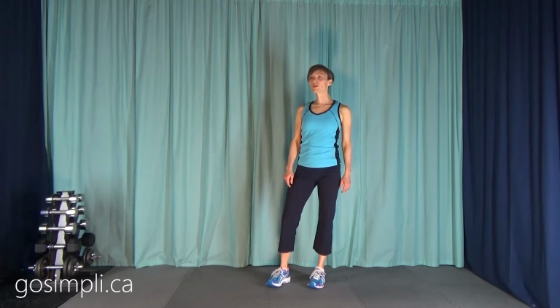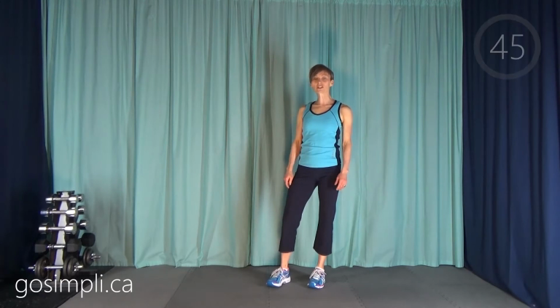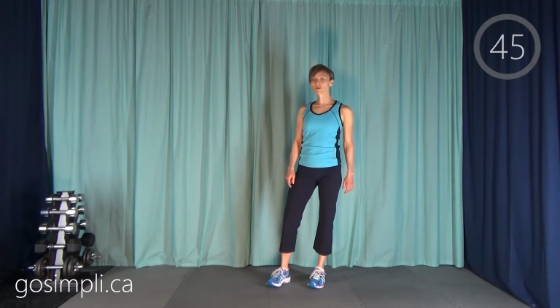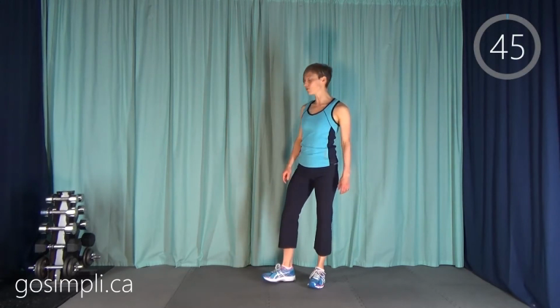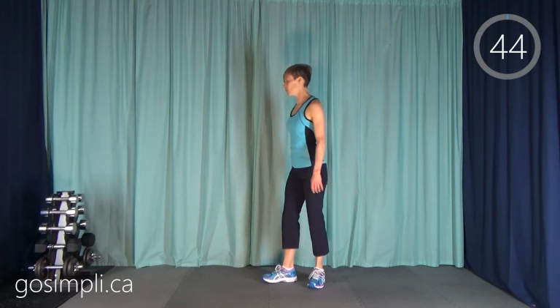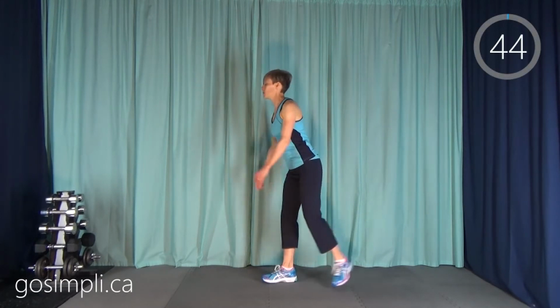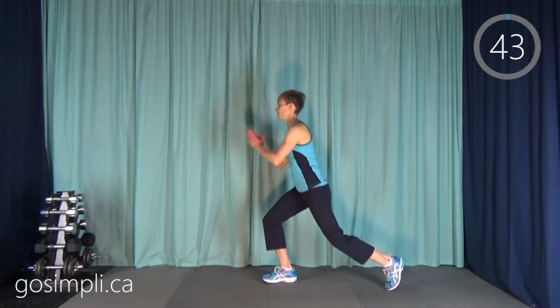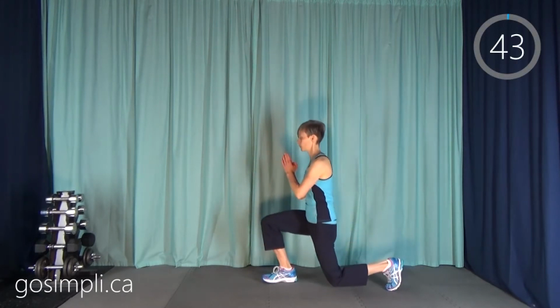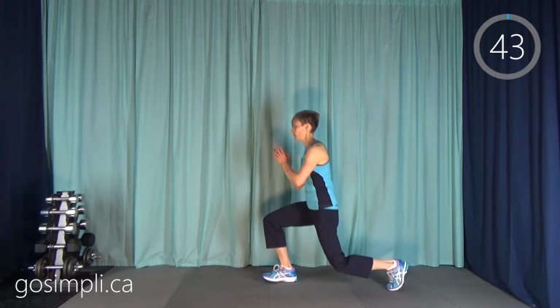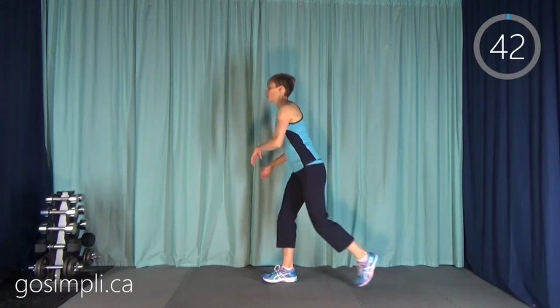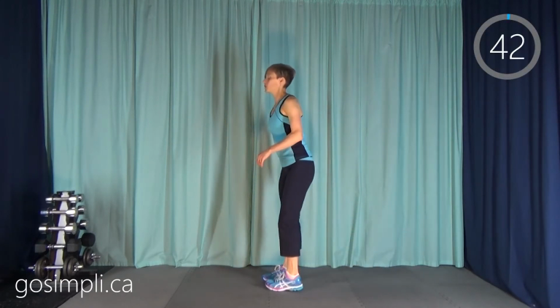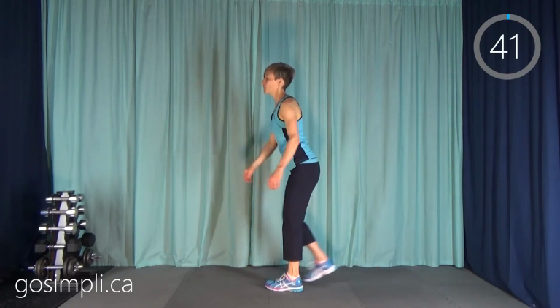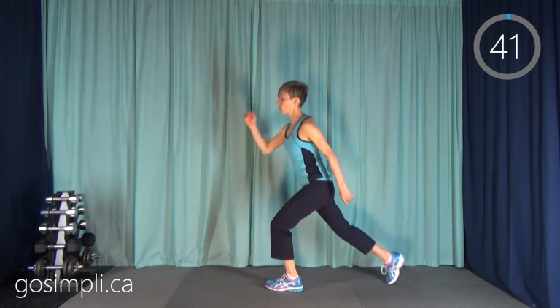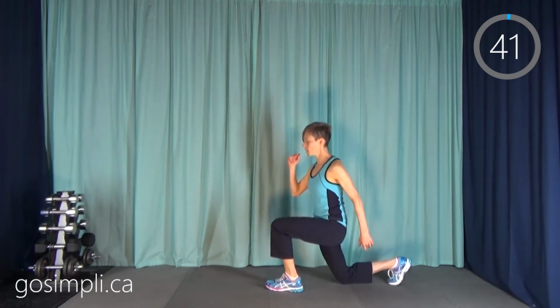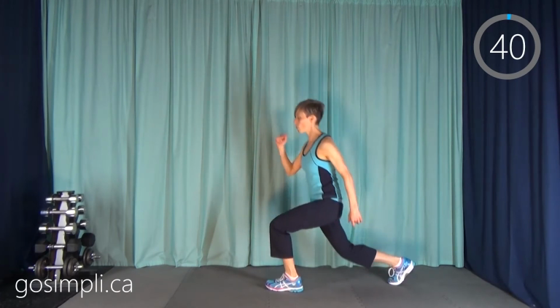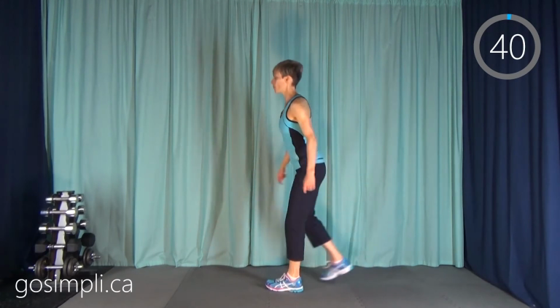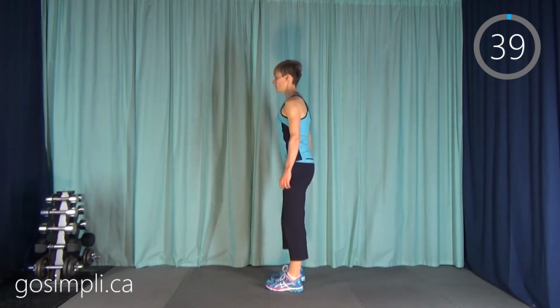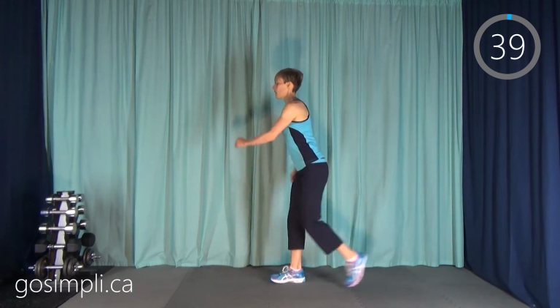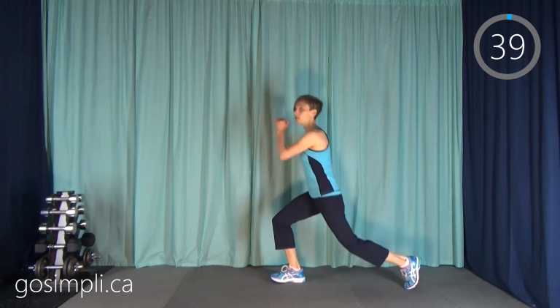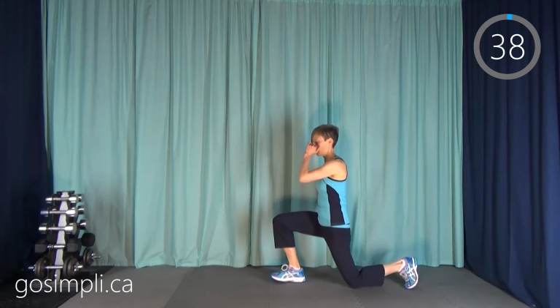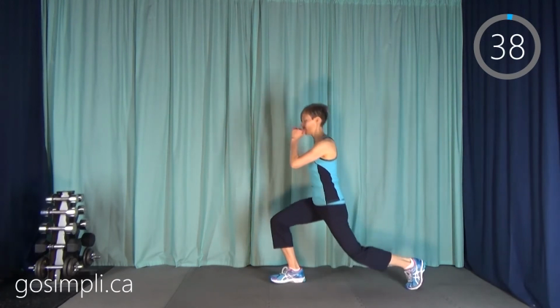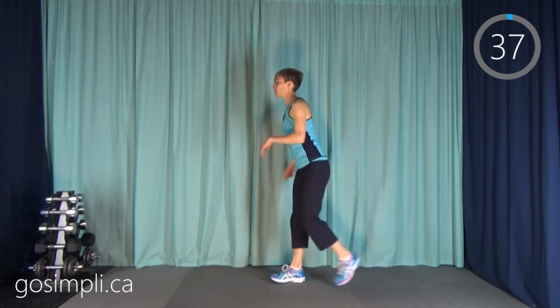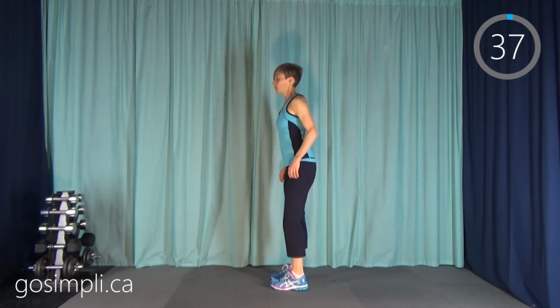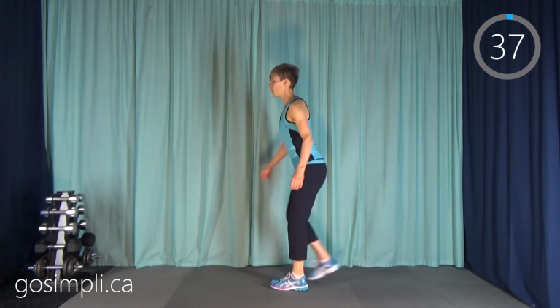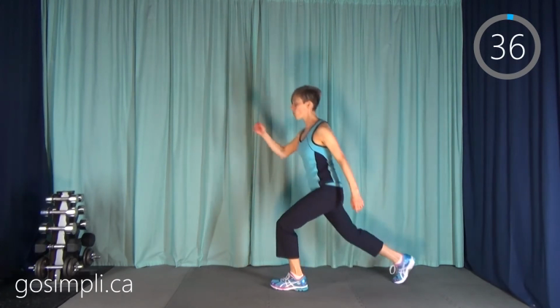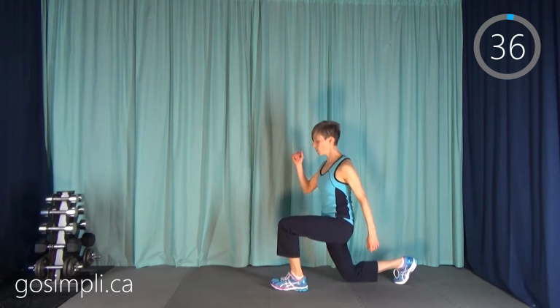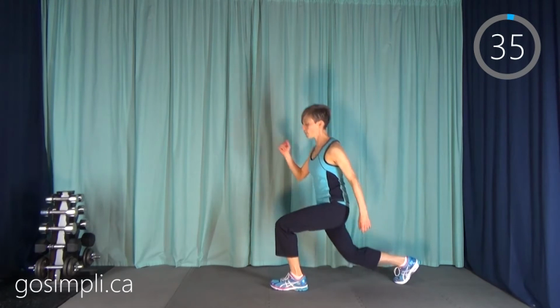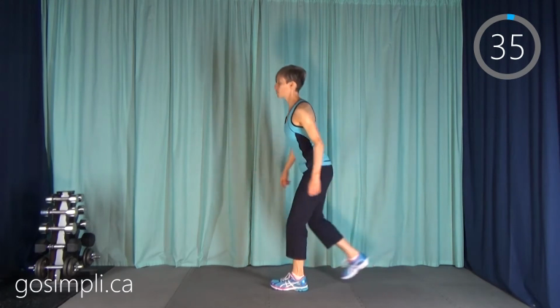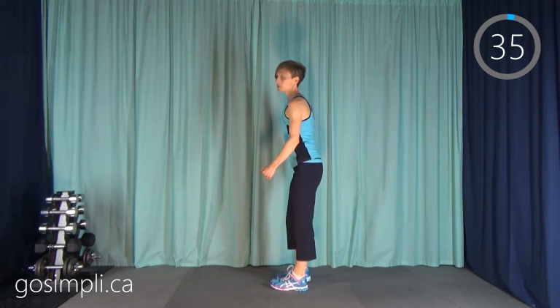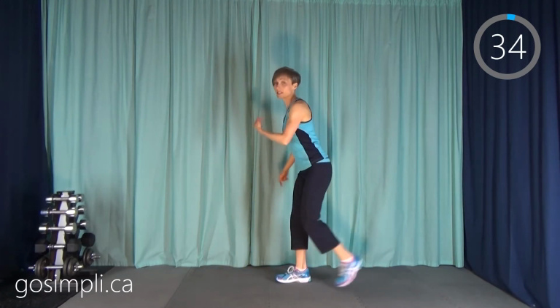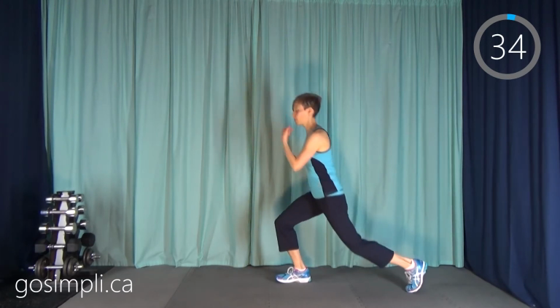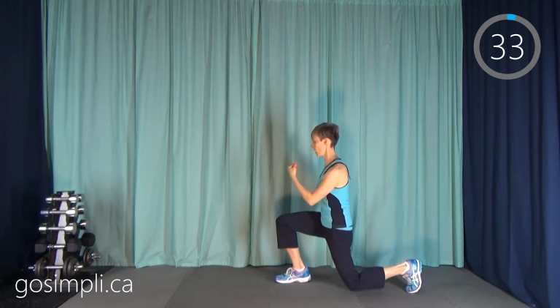We are starting with reverse lunges. I'm just going to step alternating one foot behind and then the other and try to go low down. I'm actually letting my knee tap on the ground.